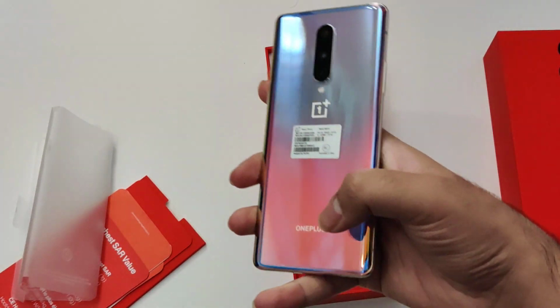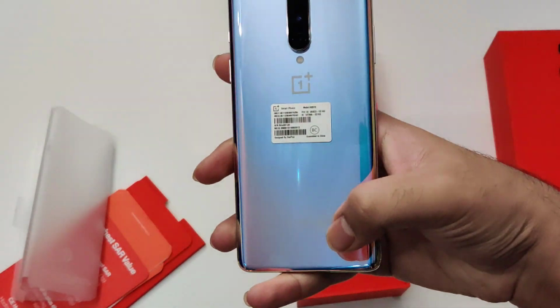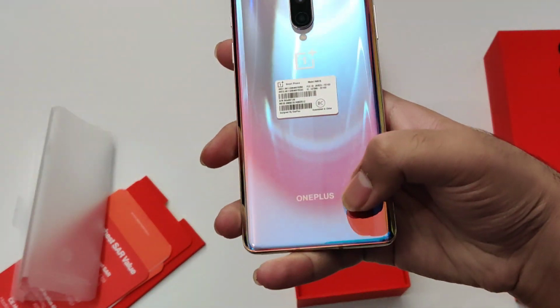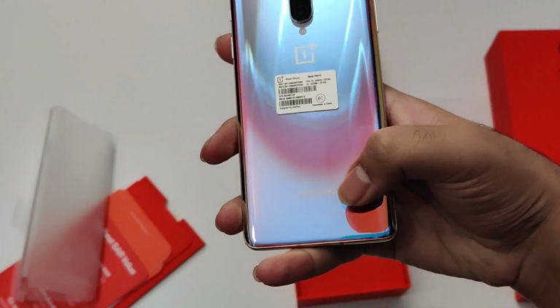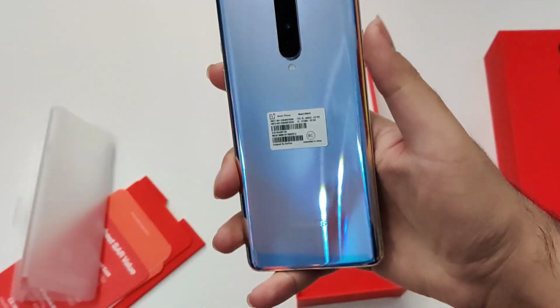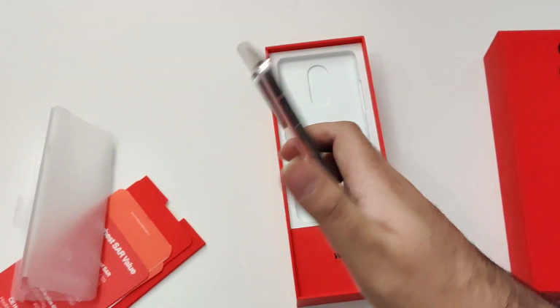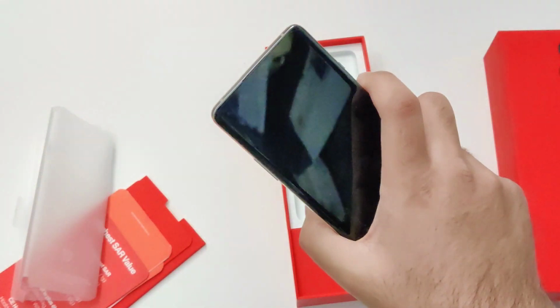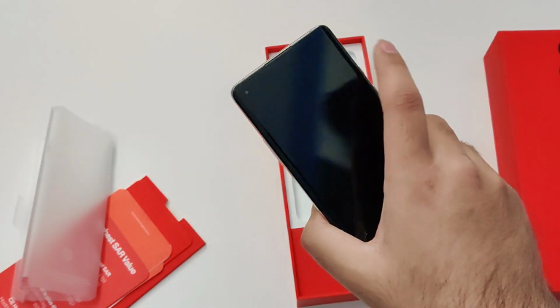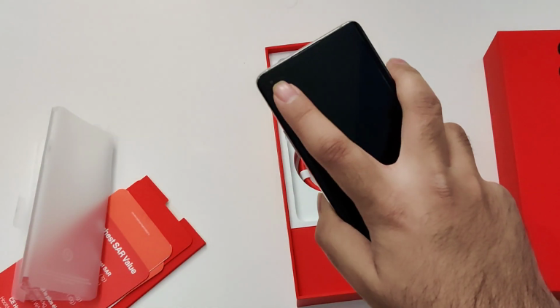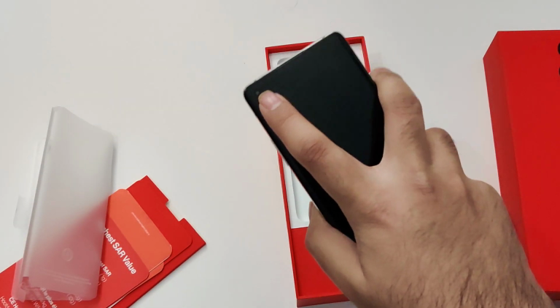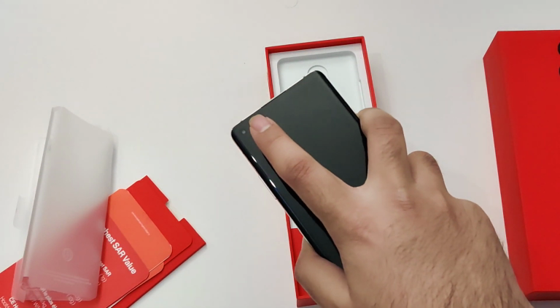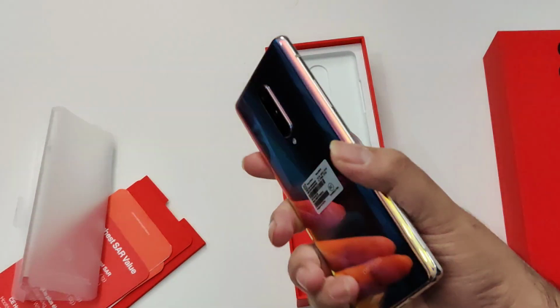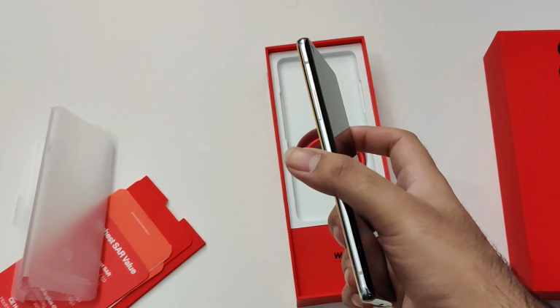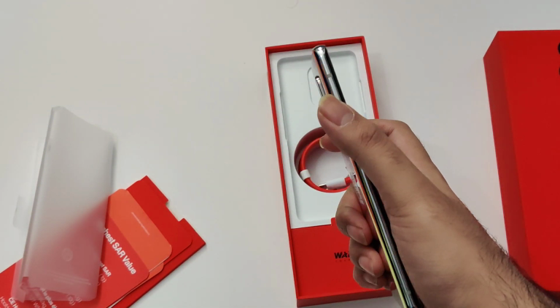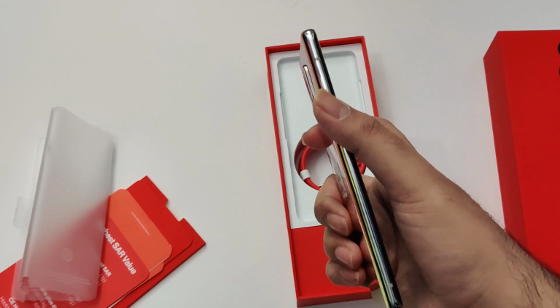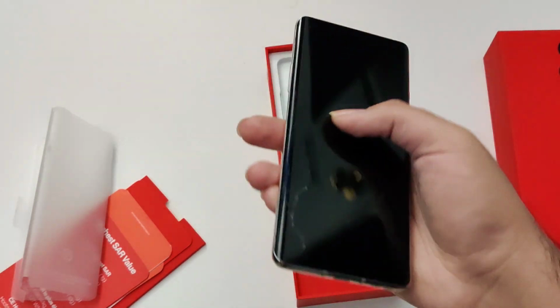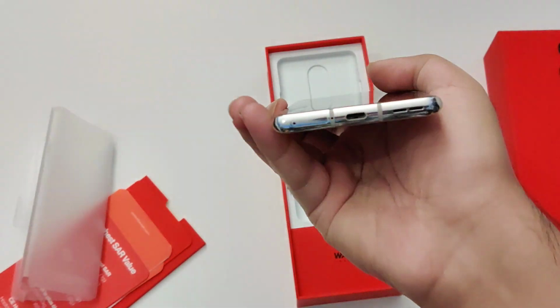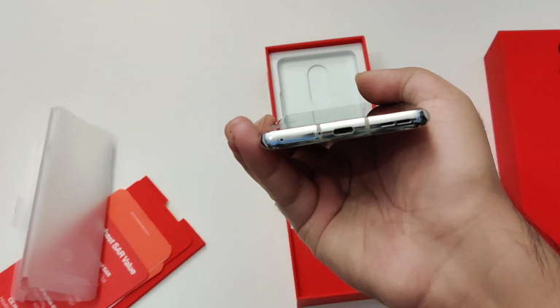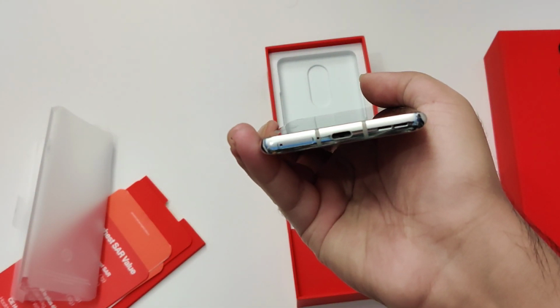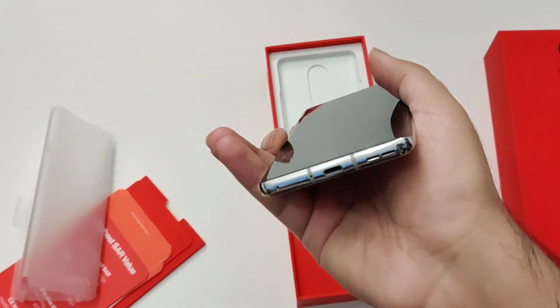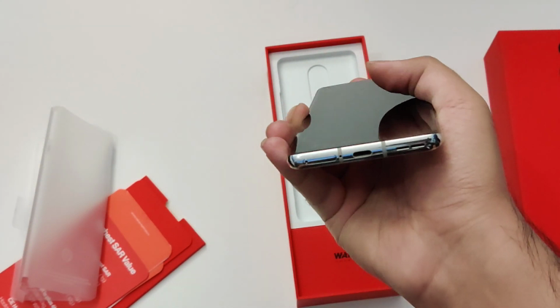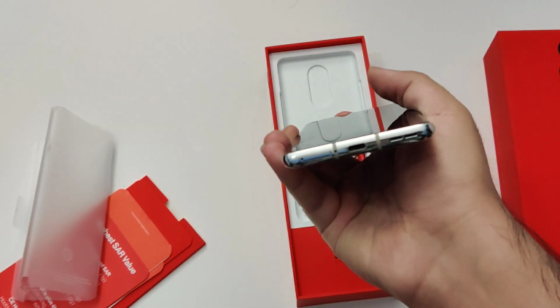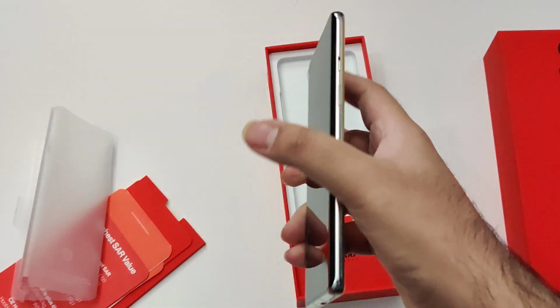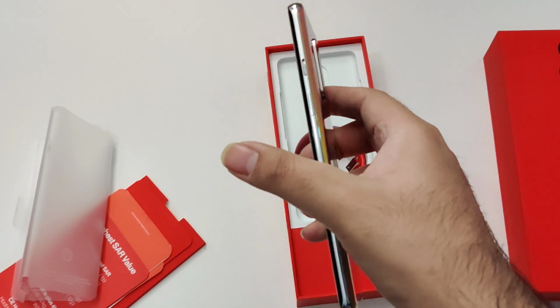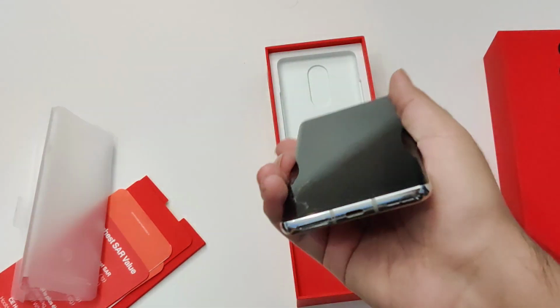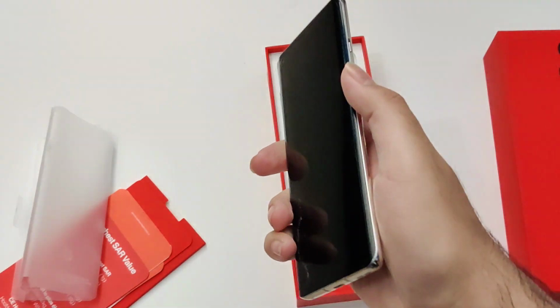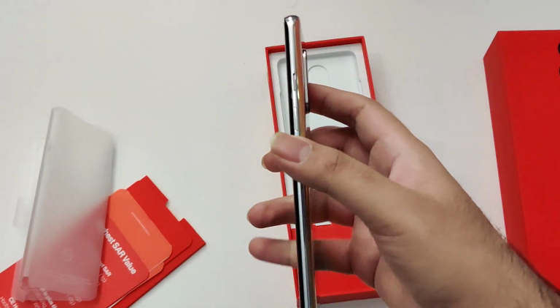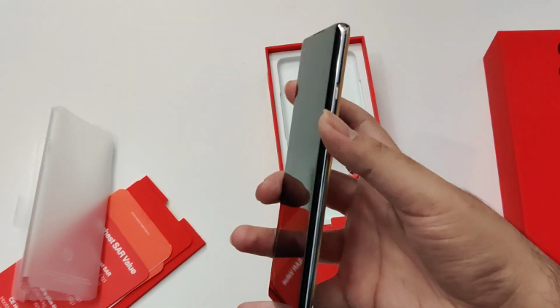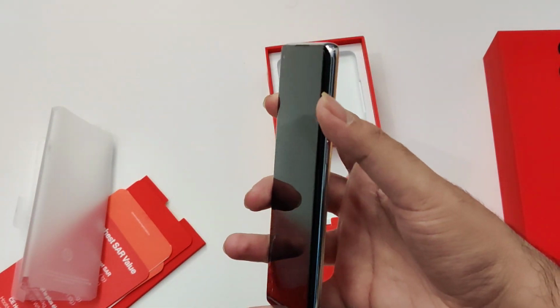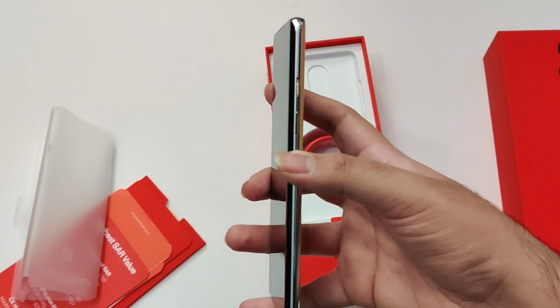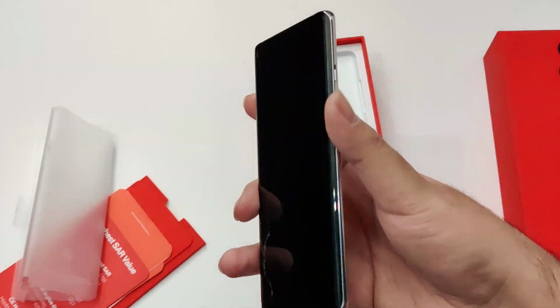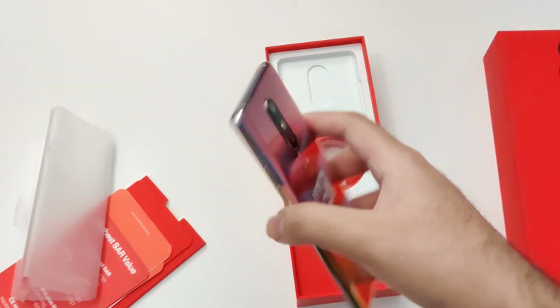That's the new OnePlus logo you can see there. There's a 16 megapixel front-facing camera. On the sides you have the volume buttons, USB-C port — there's no headphone jack — as well as the alert slider and power button.